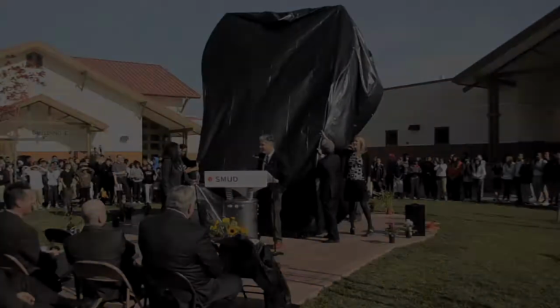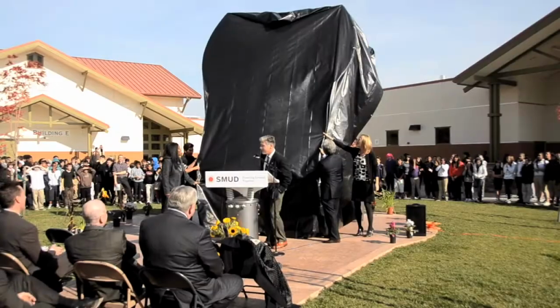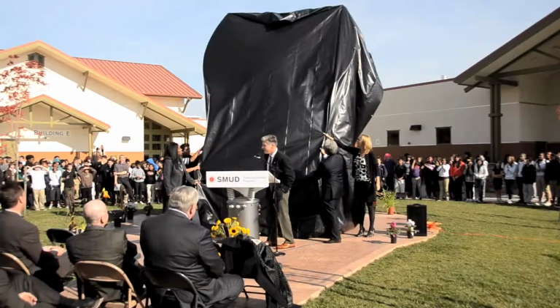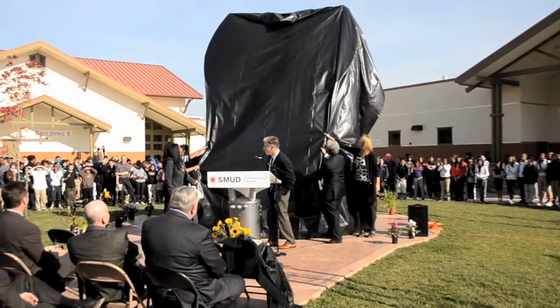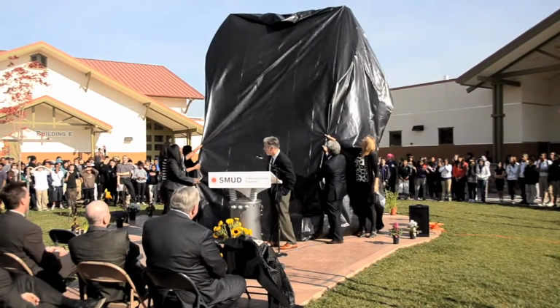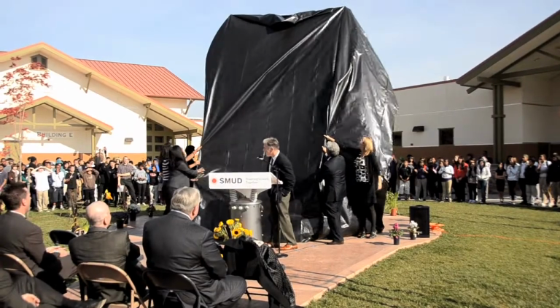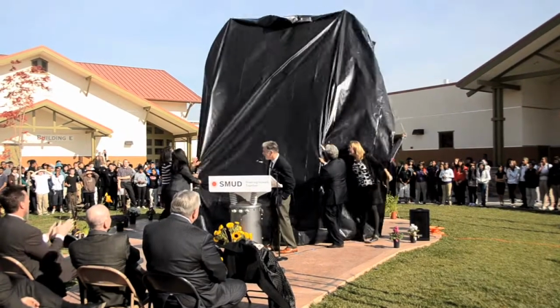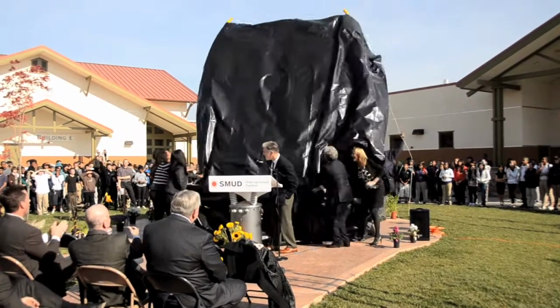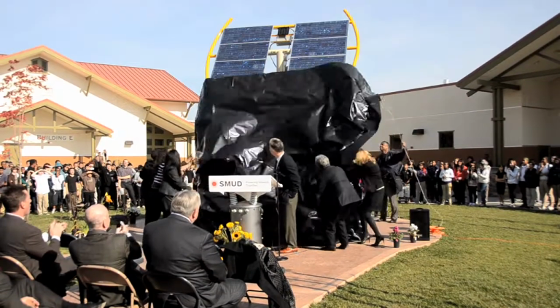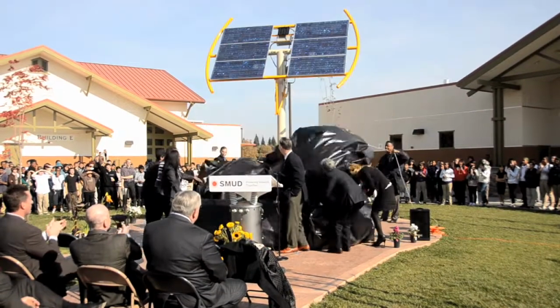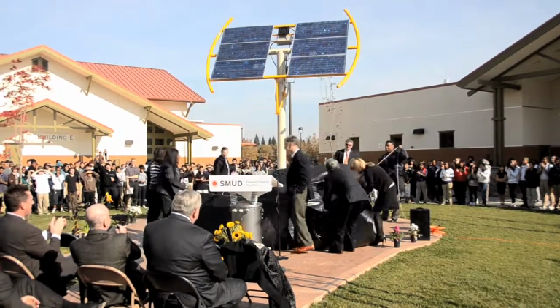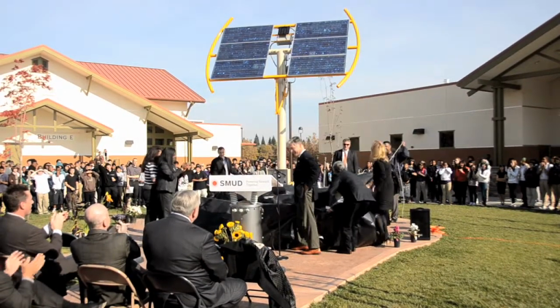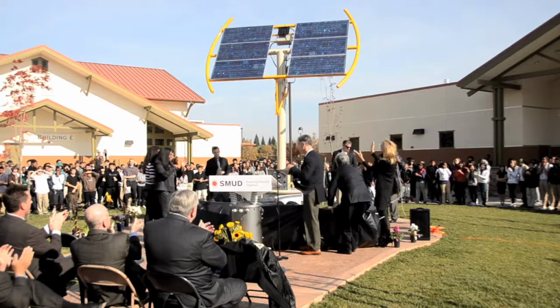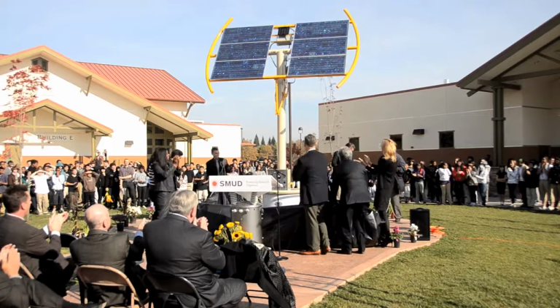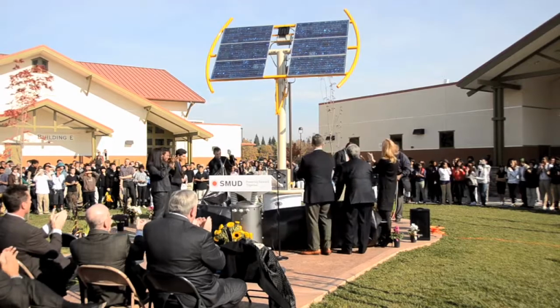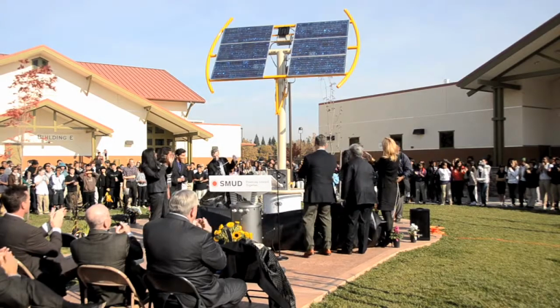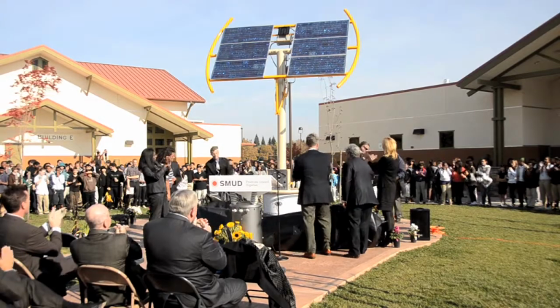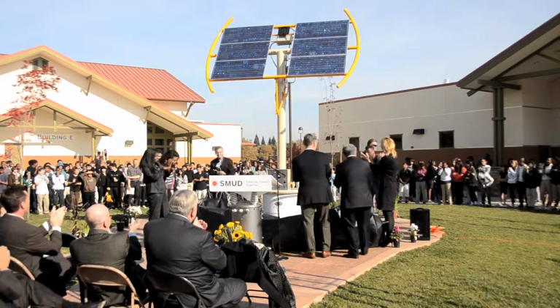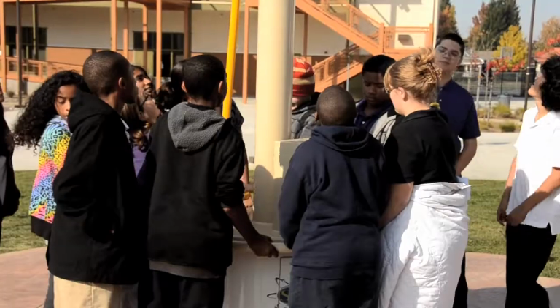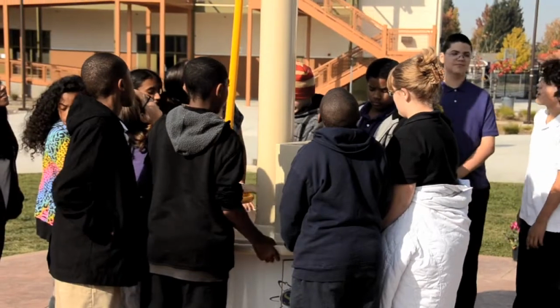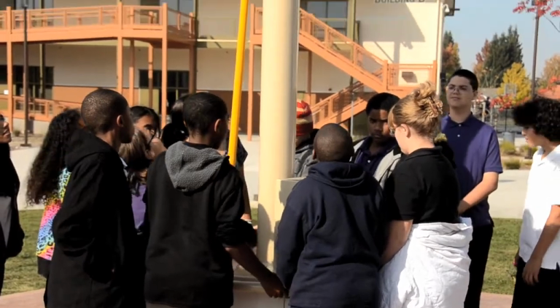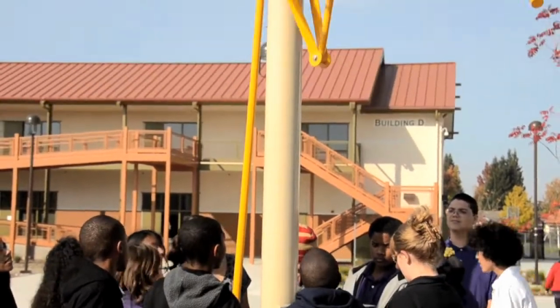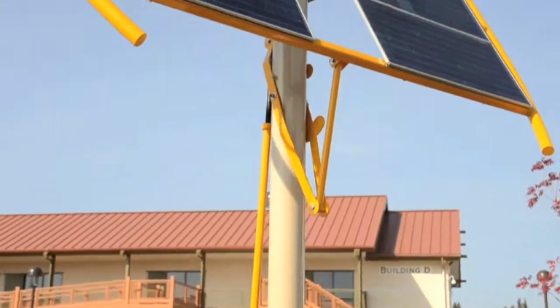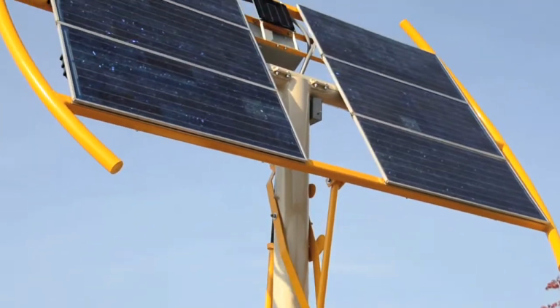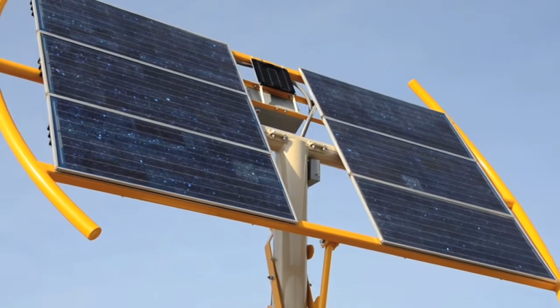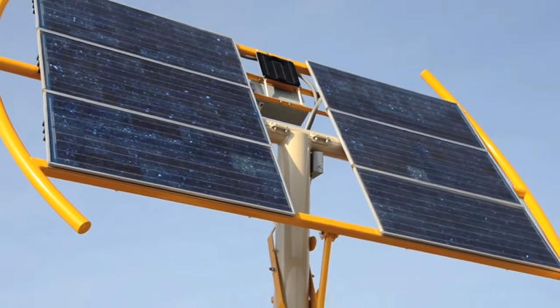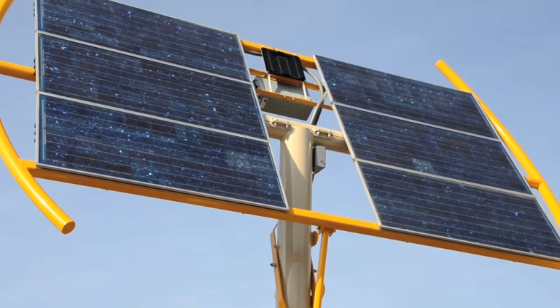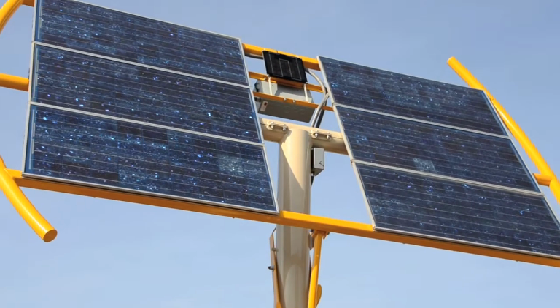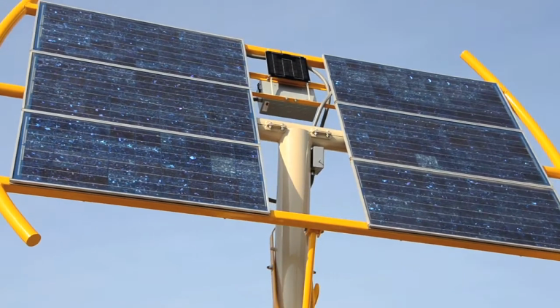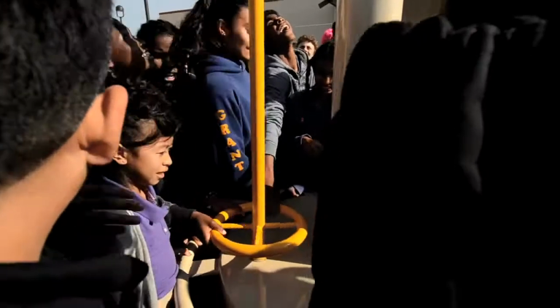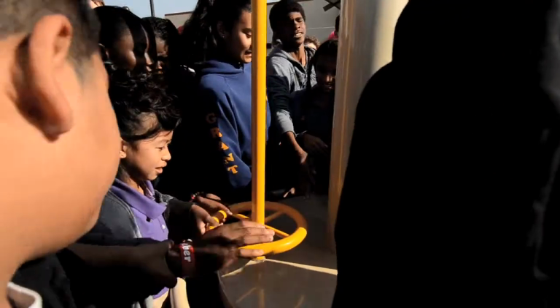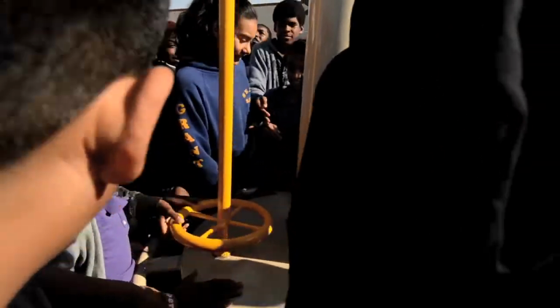Three, two, one, blast off! We are truly honored that SMUD selected SES, the School of Engineering and Sciences, as the first school to place the prototype Solar Sunflower.